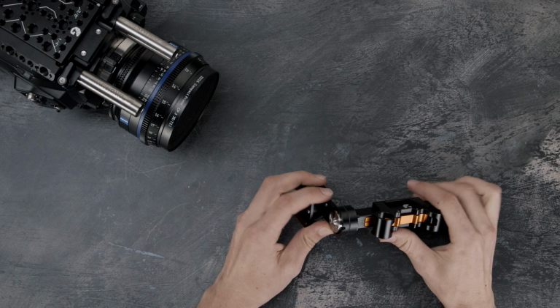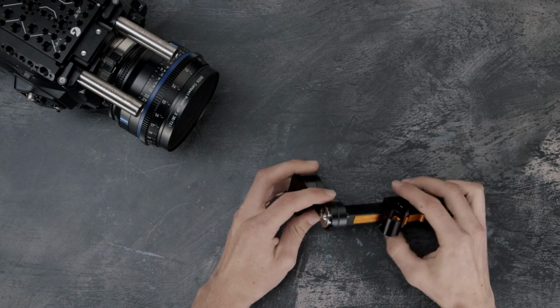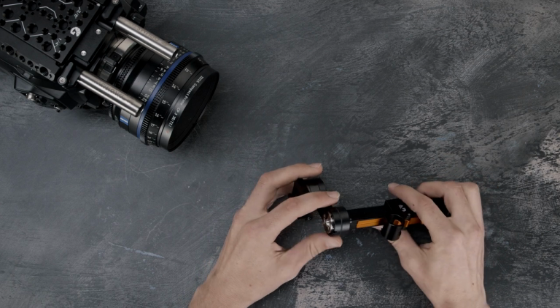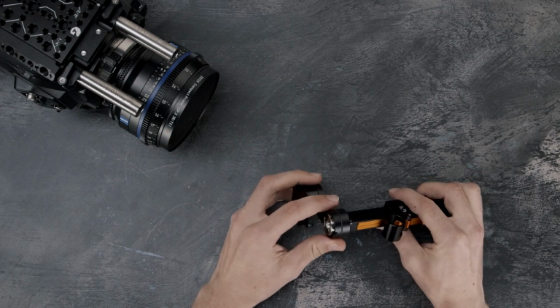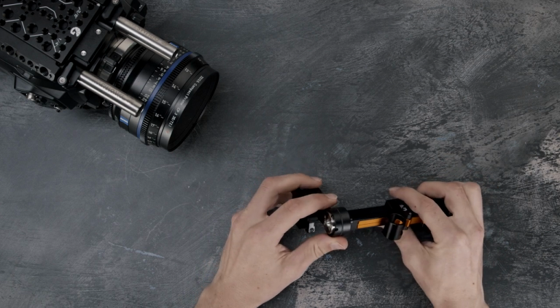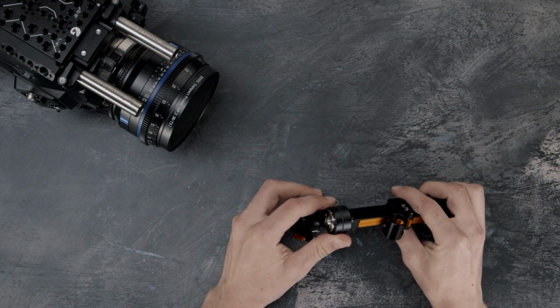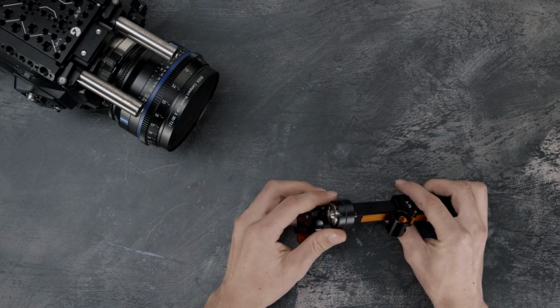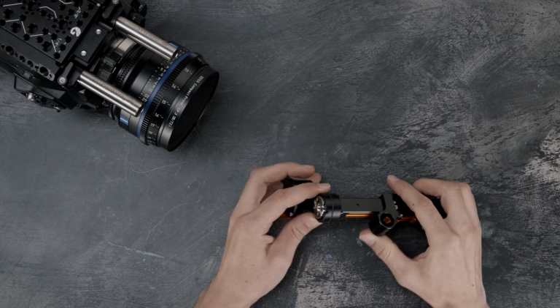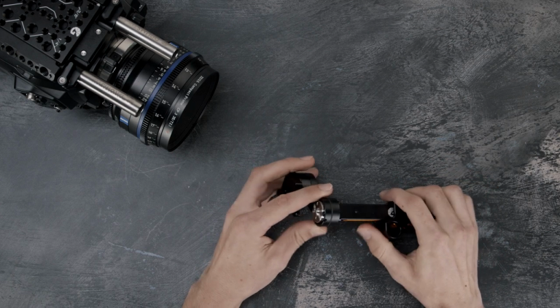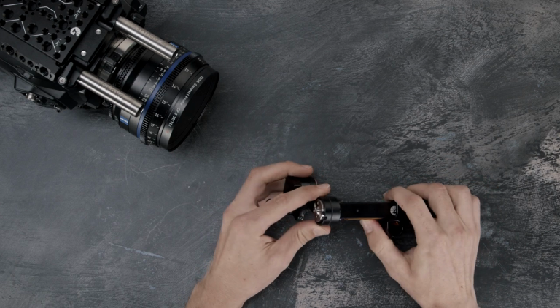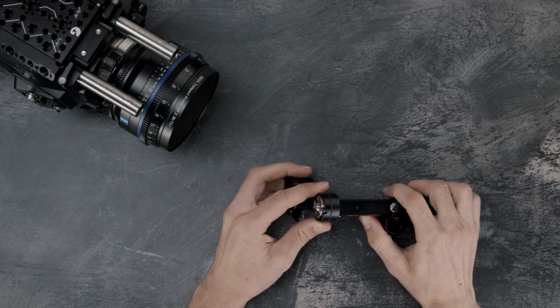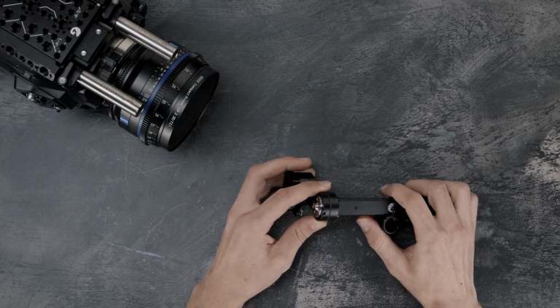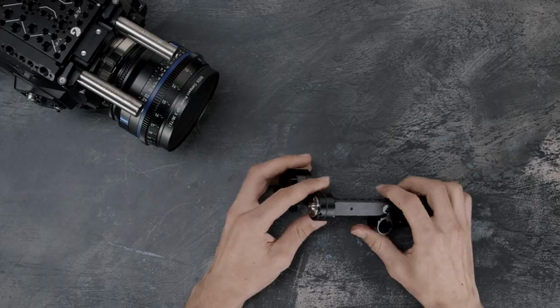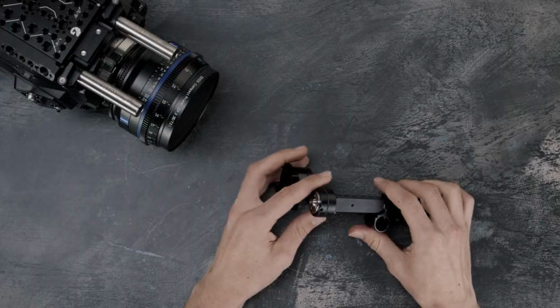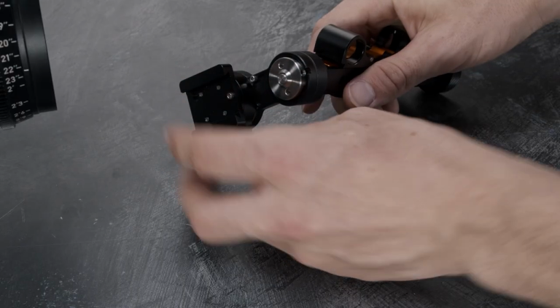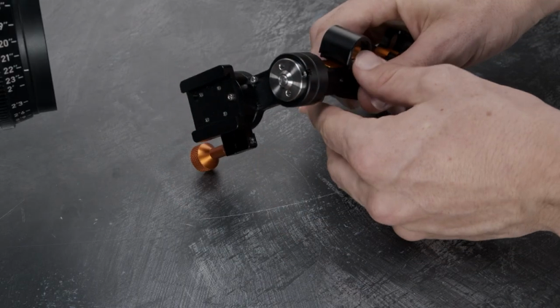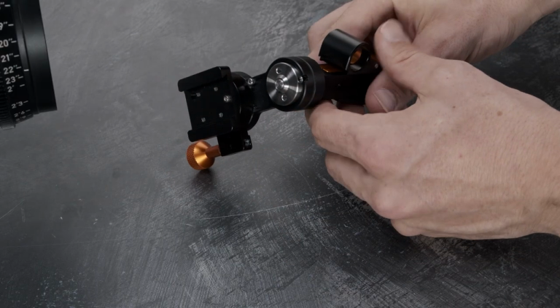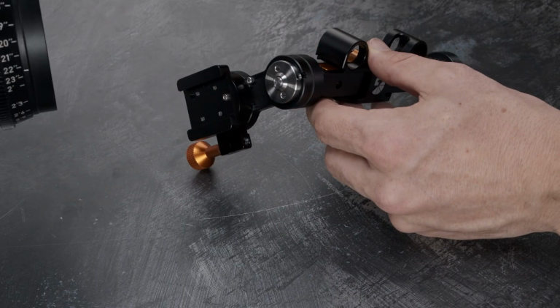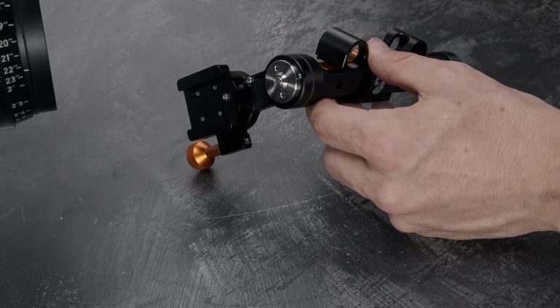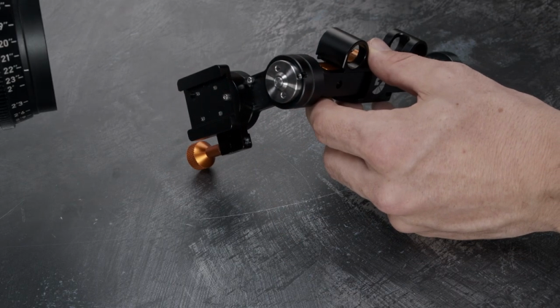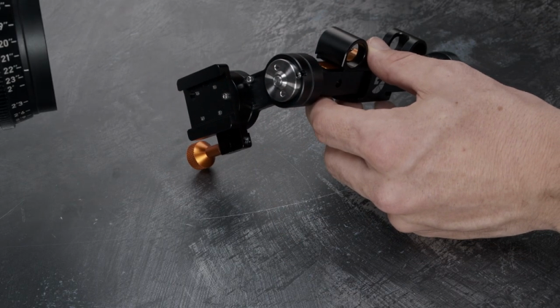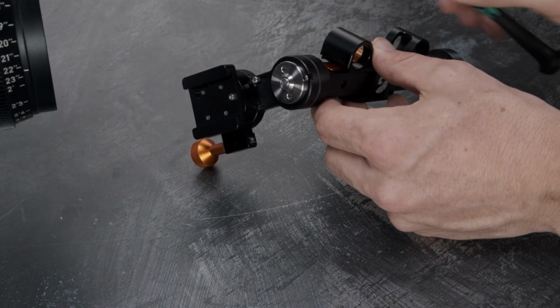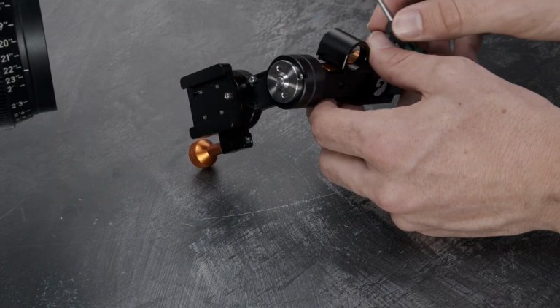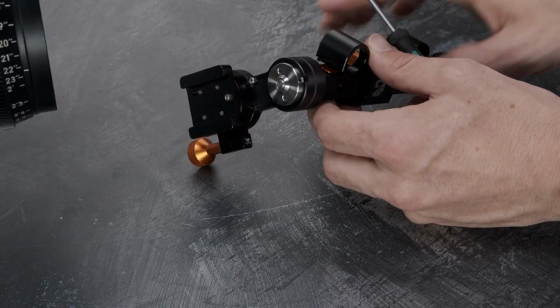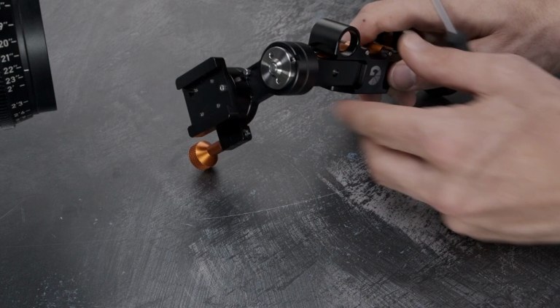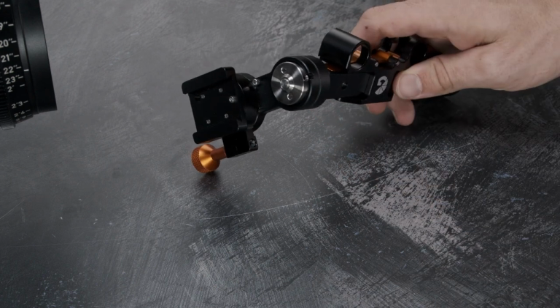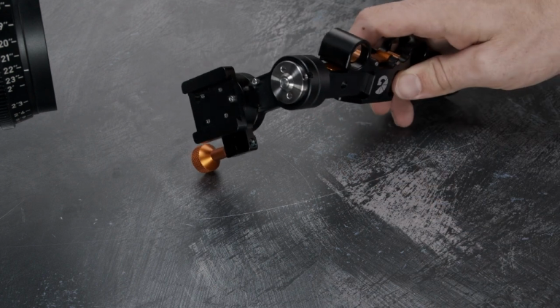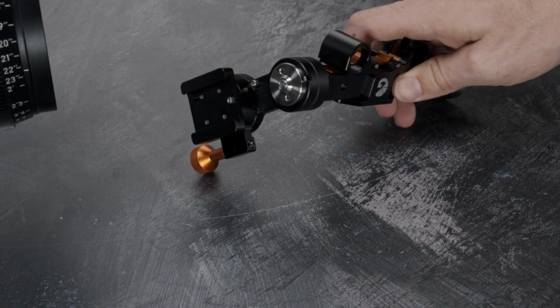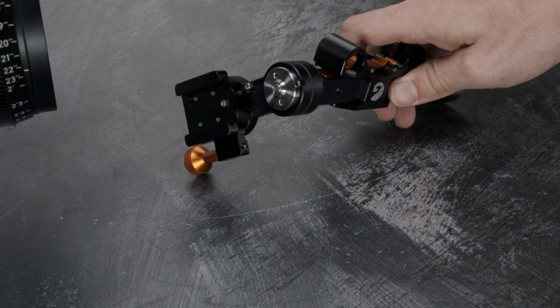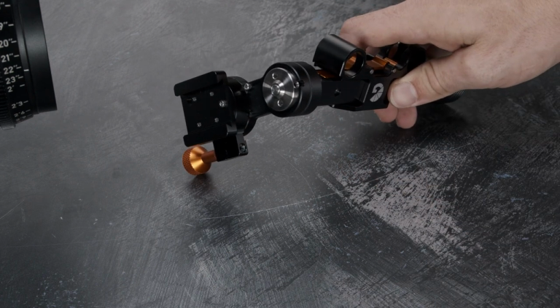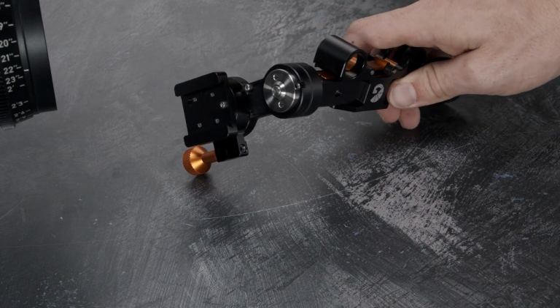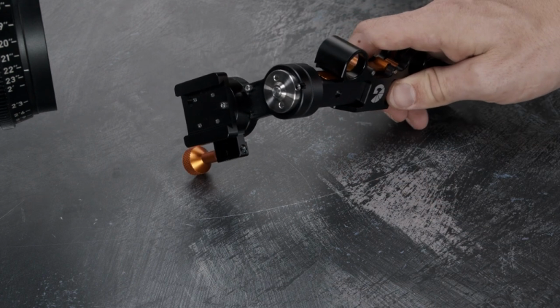Now we're going to need to match up the screw with the access hole. Here you can release the tension in the screw — no need to pull it all the way out.